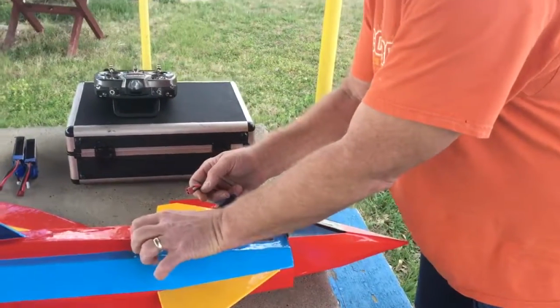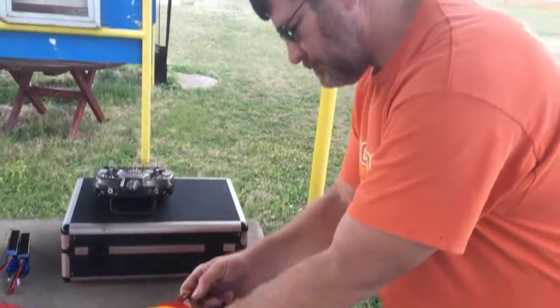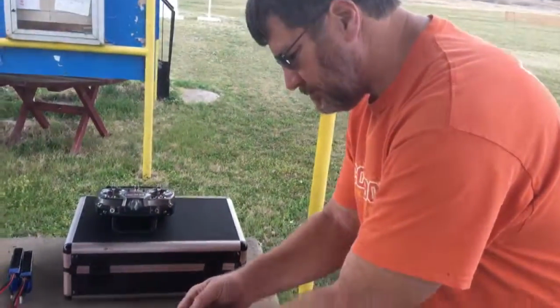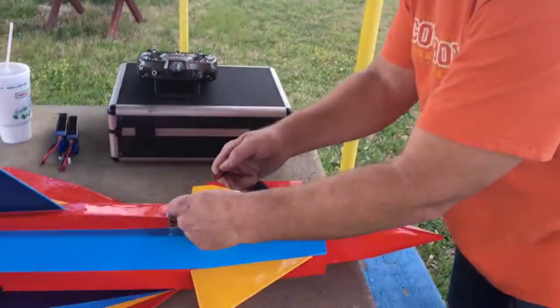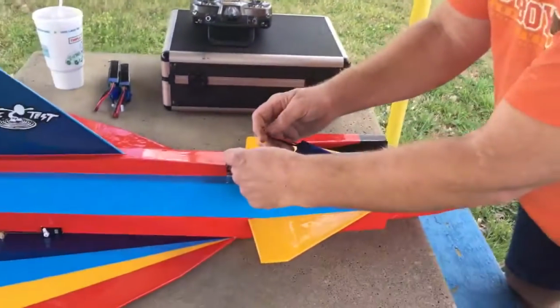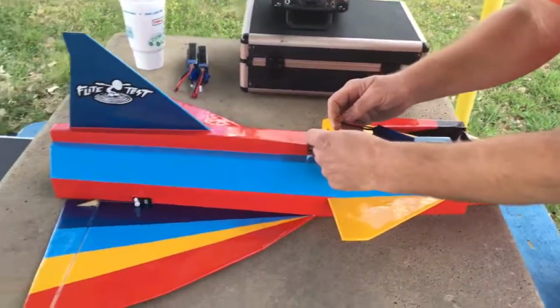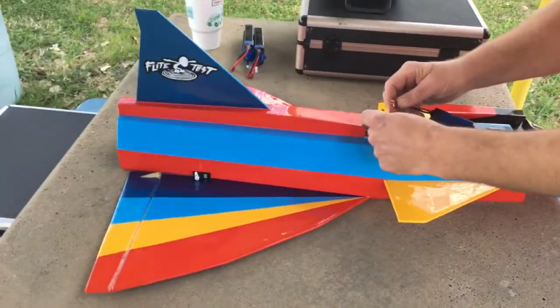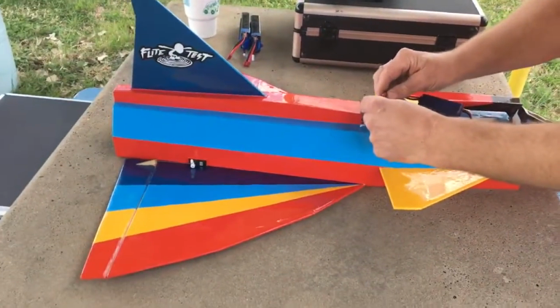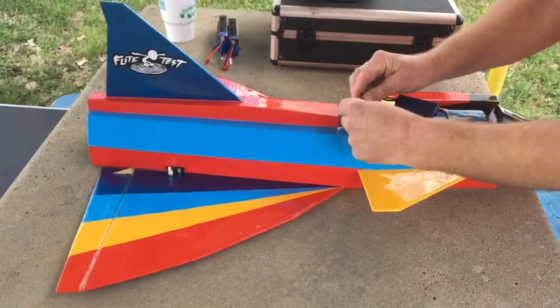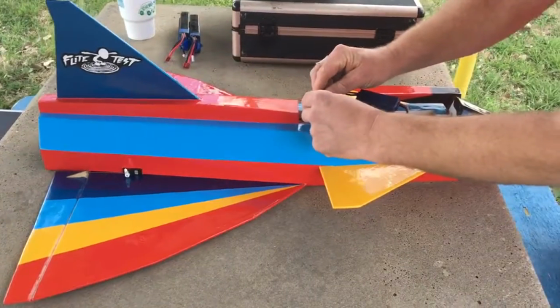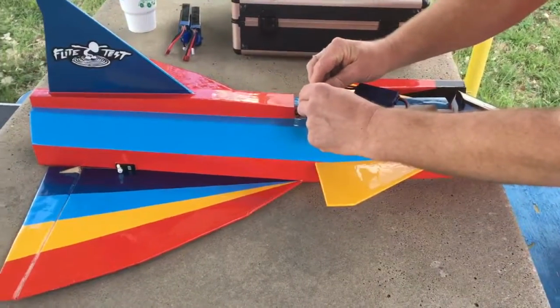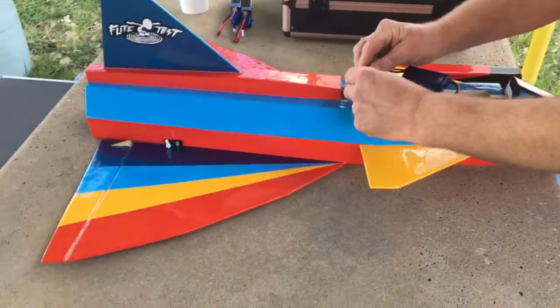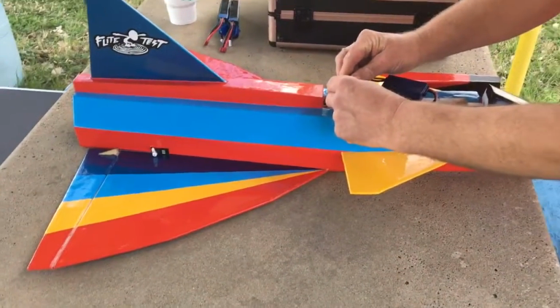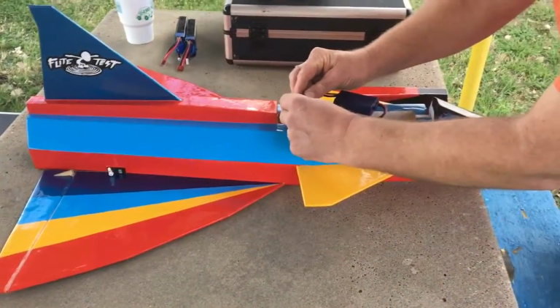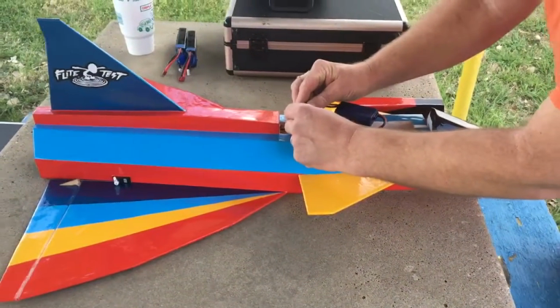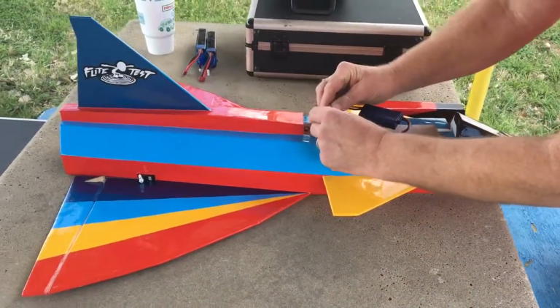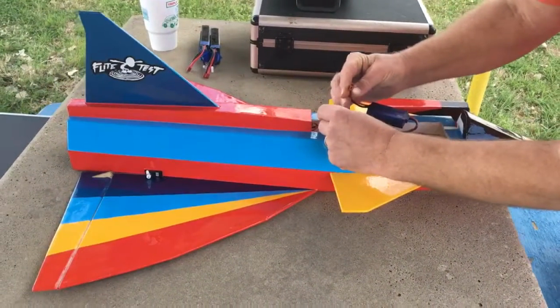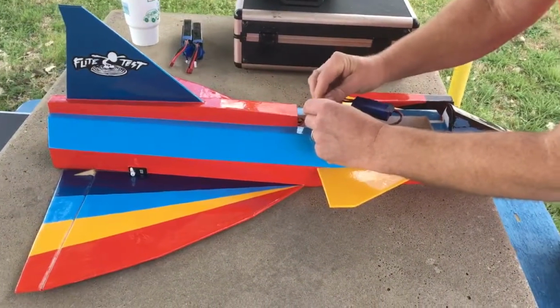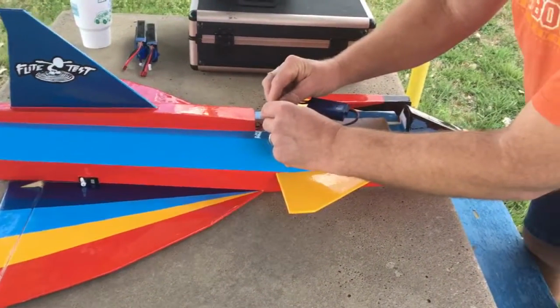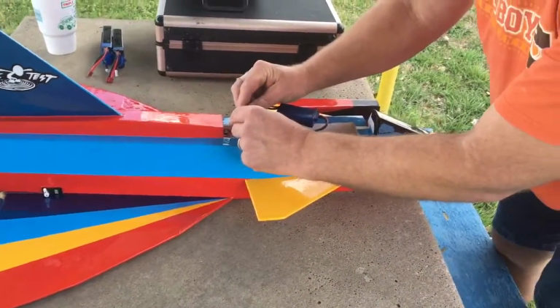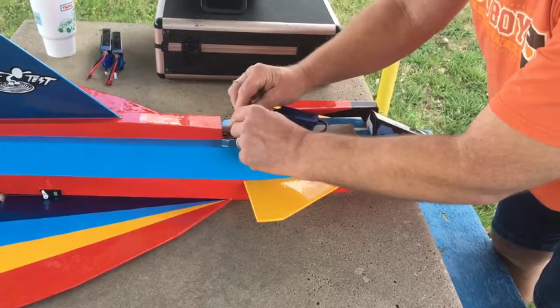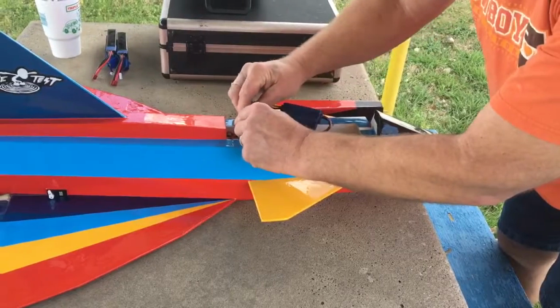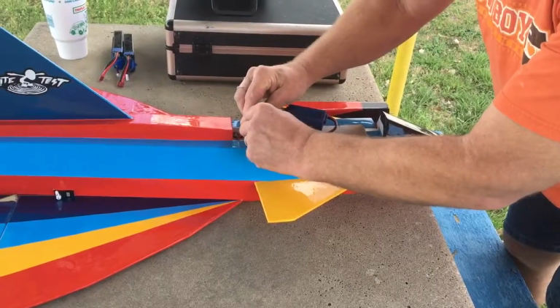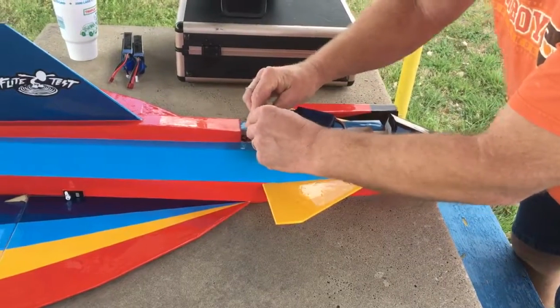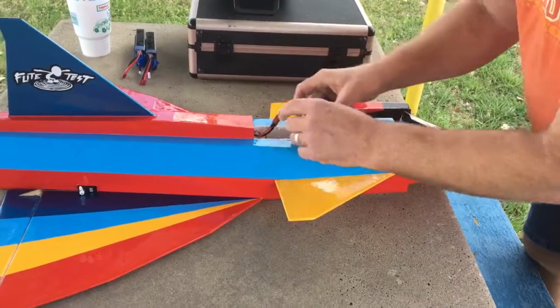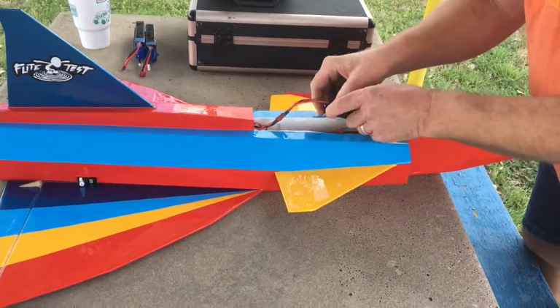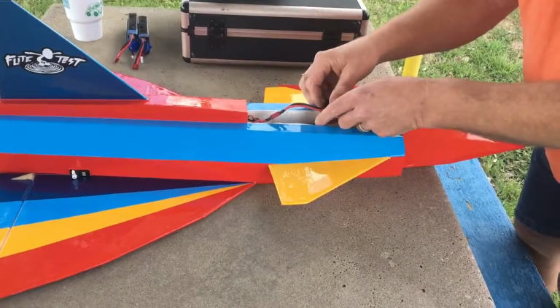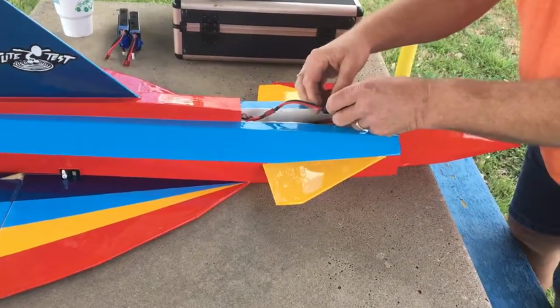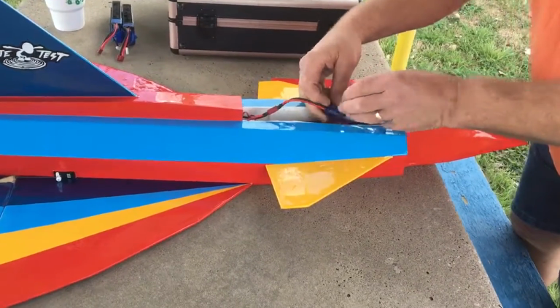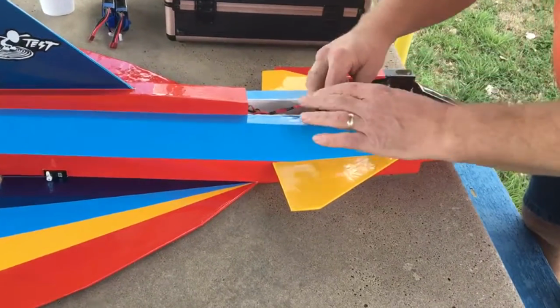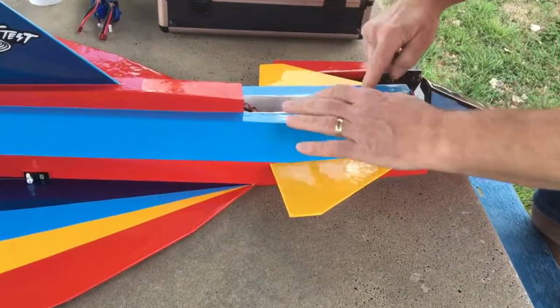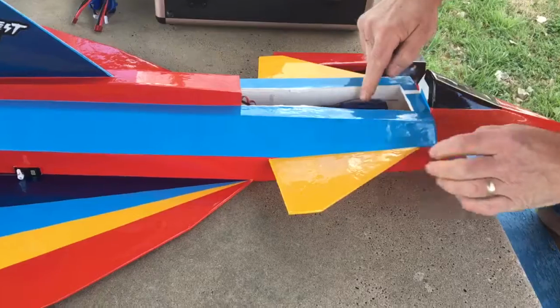John's installing the battery in his Saab Viggen and he monocoted it. As you can see with all those stripes it looks really cool. As soon as he gets the battery in, he's gonna make a flight and log it.